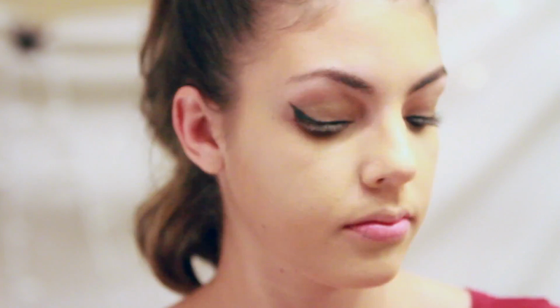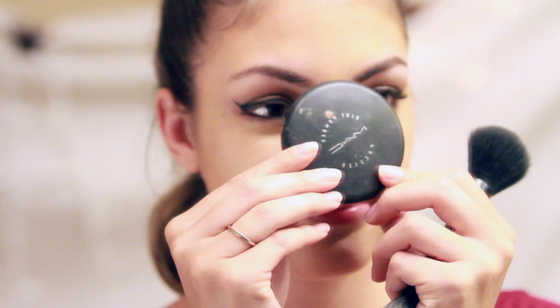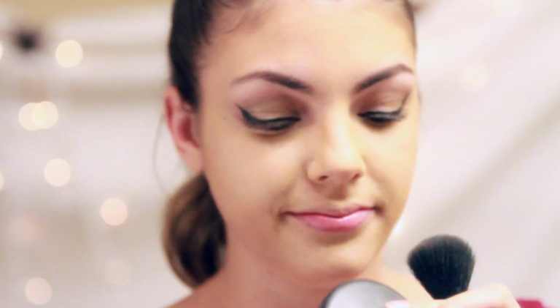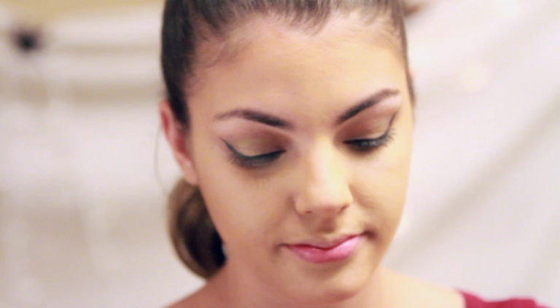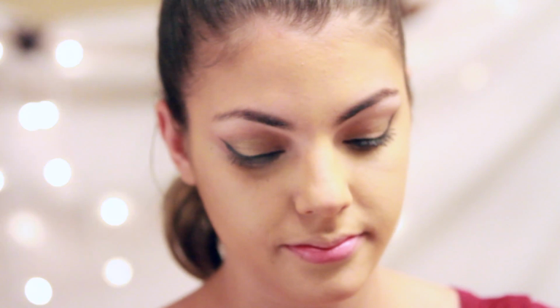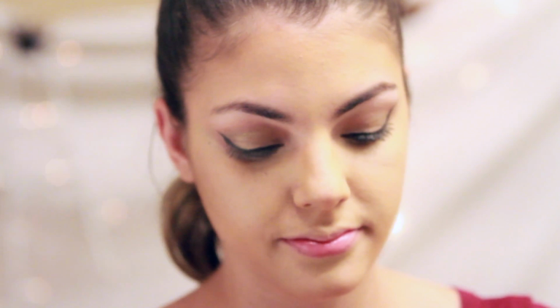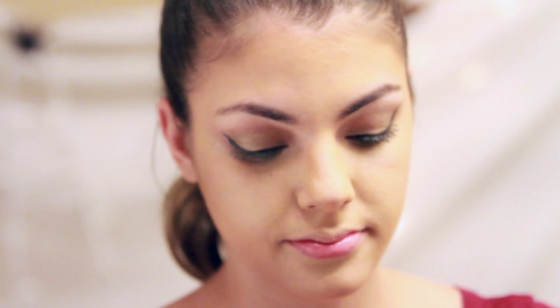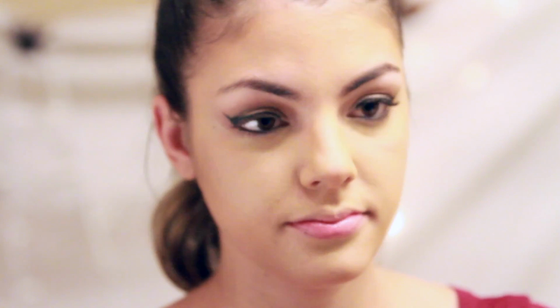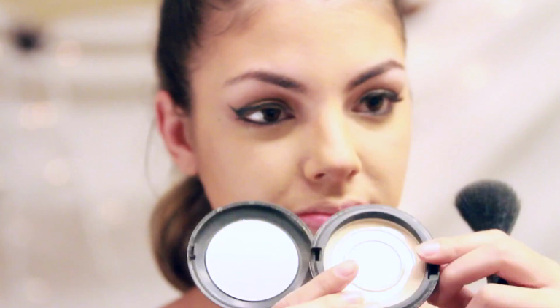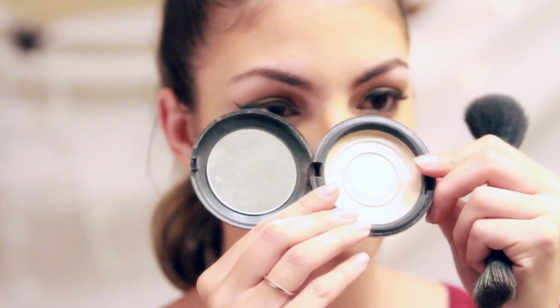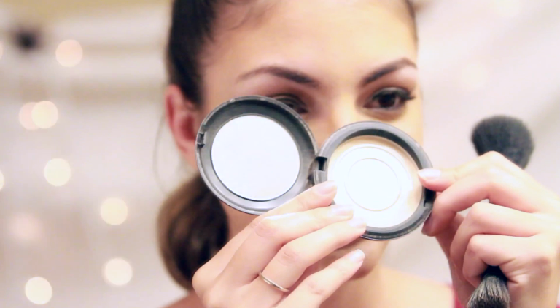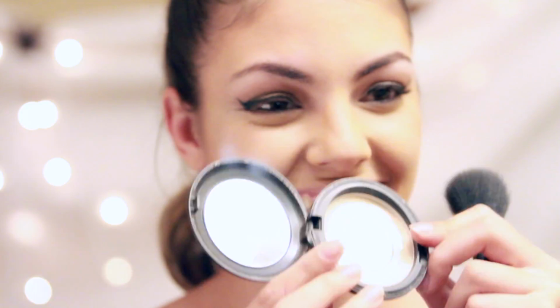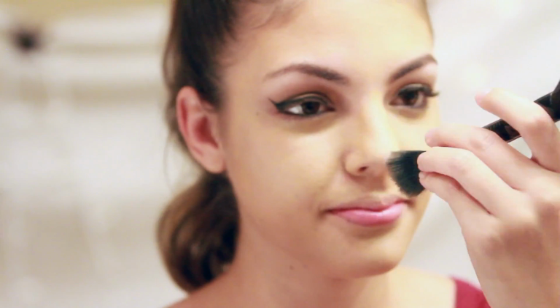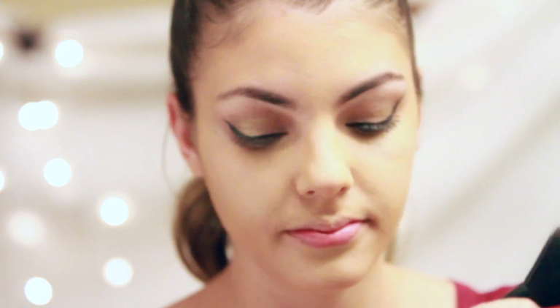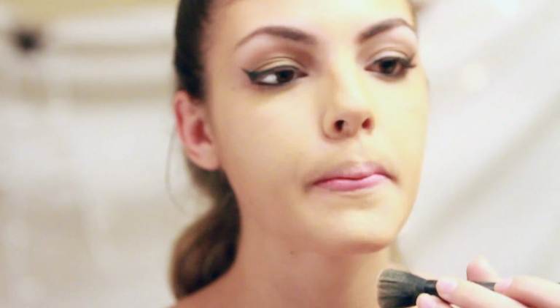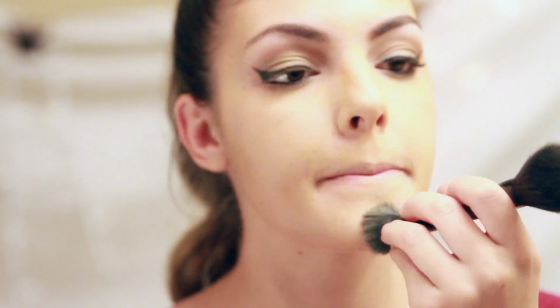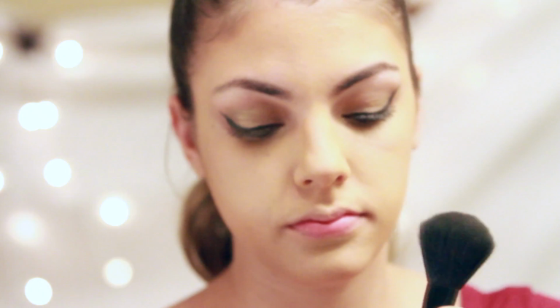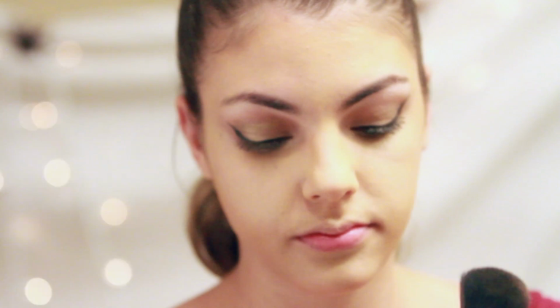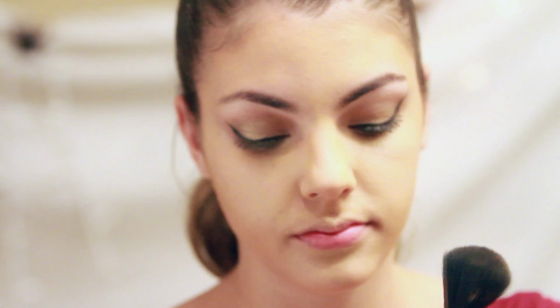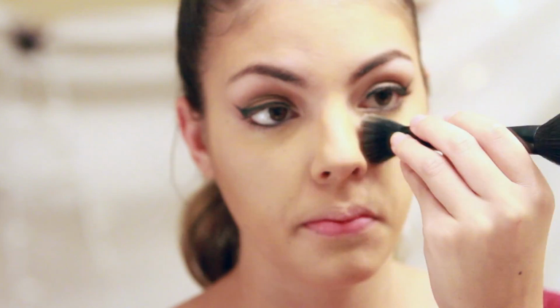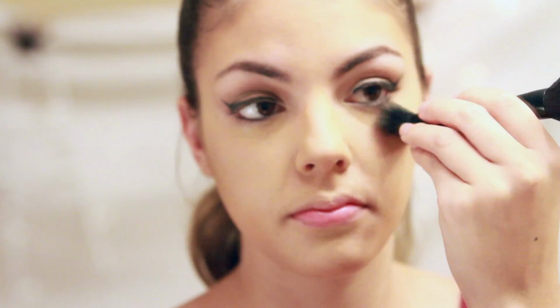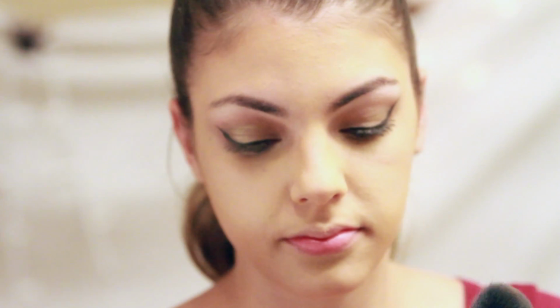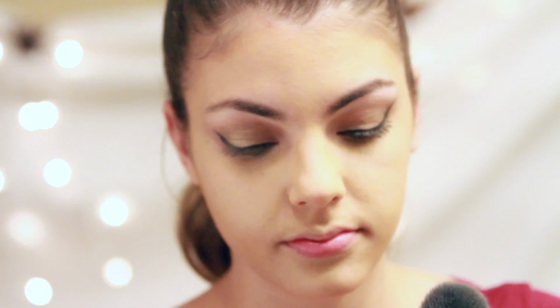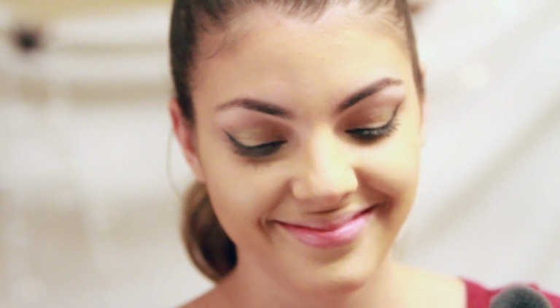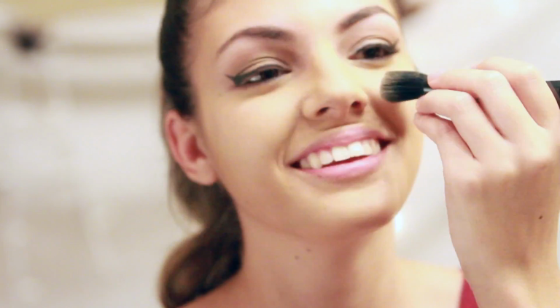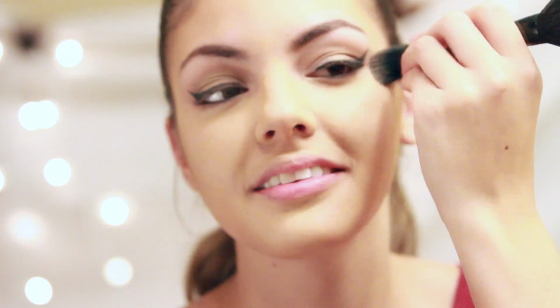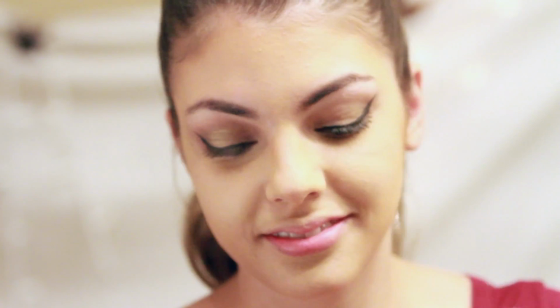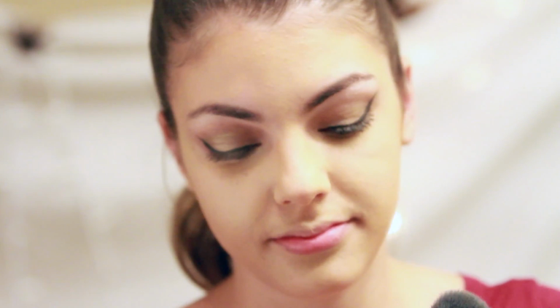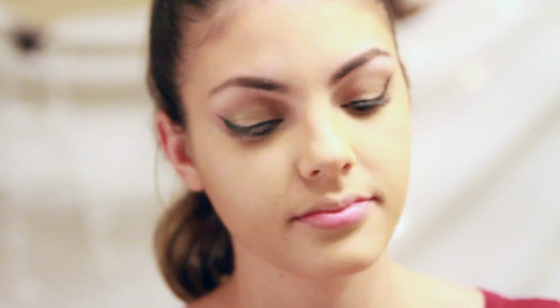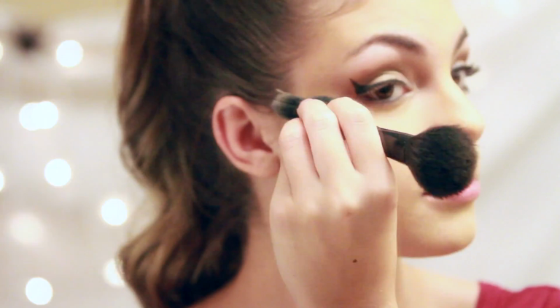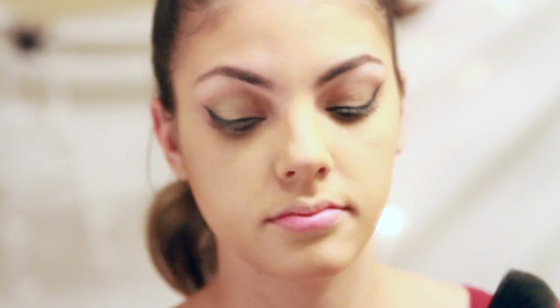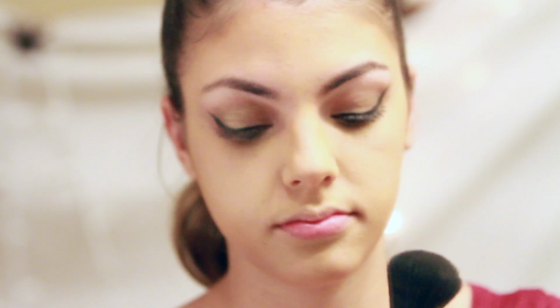Now I'm using my MAC powder that is two shades lighter than my skin tone, and I'm applying it under my eyes, in the center of my nose, and along the forehead a little bit.